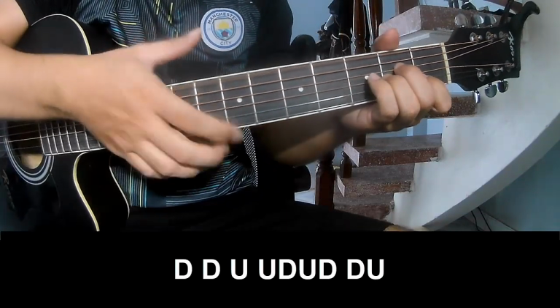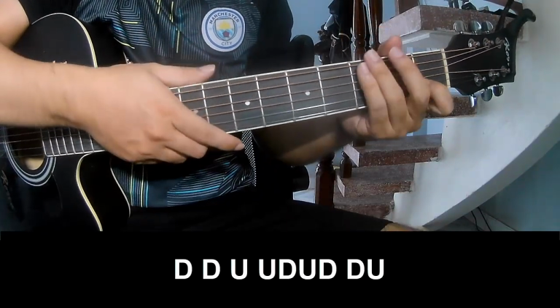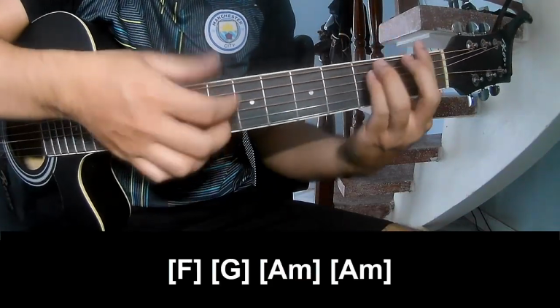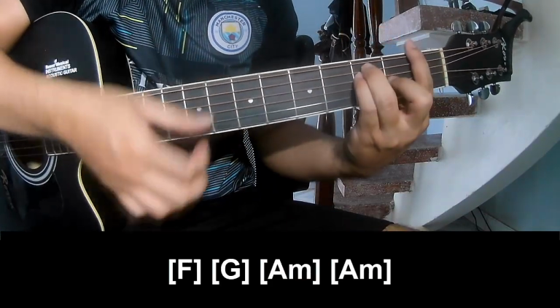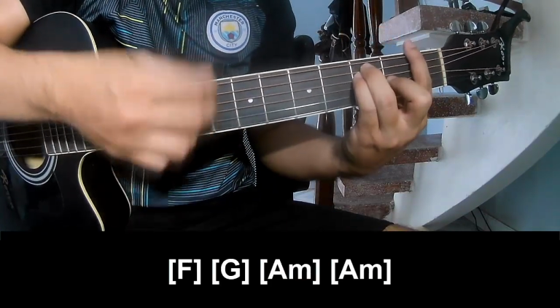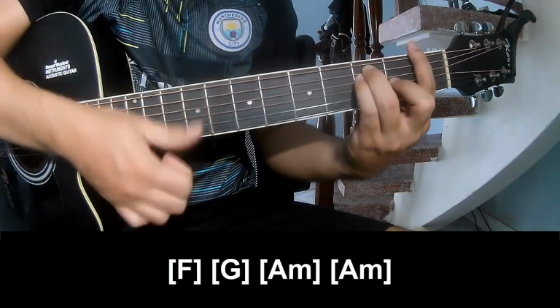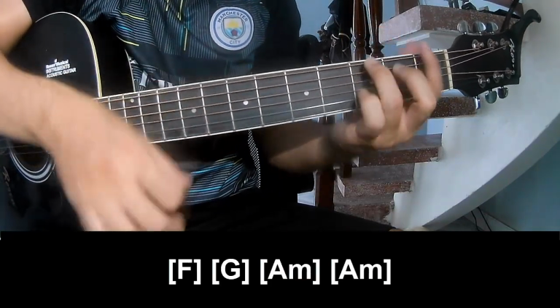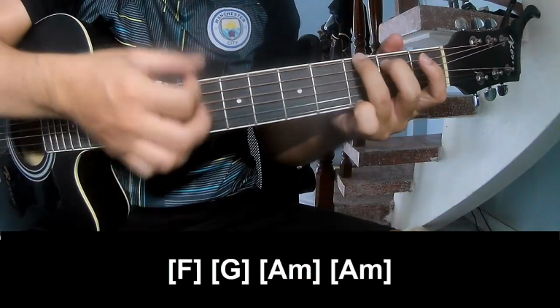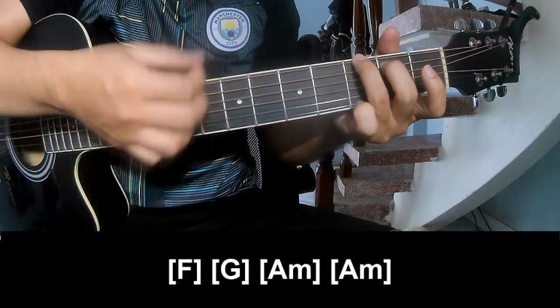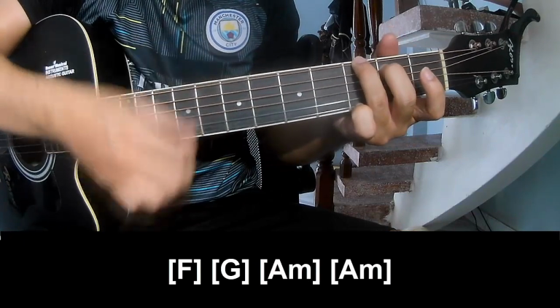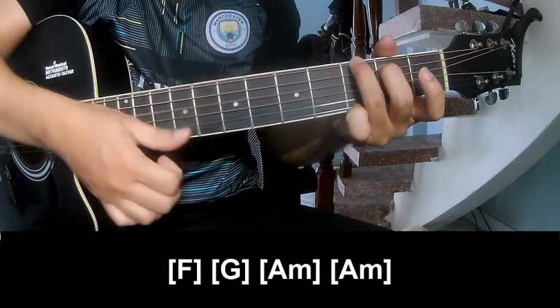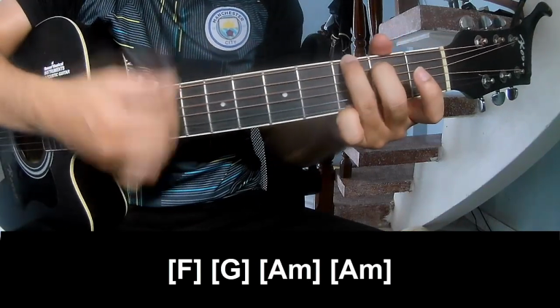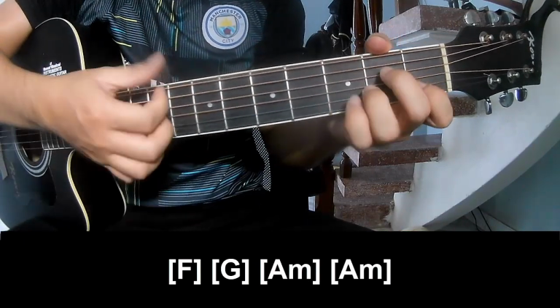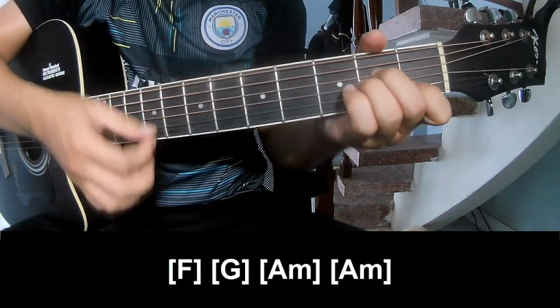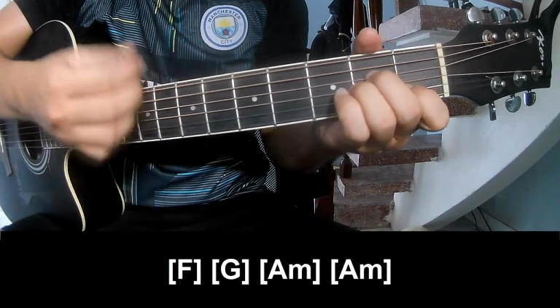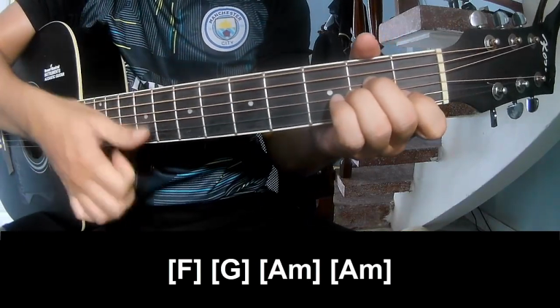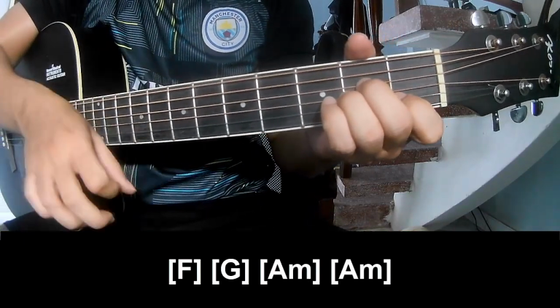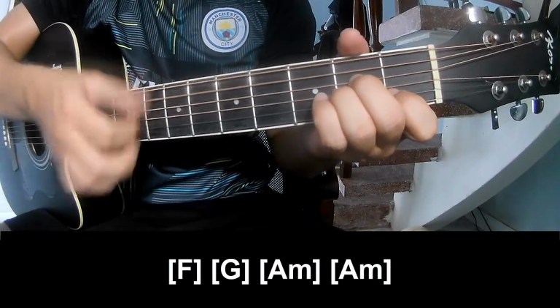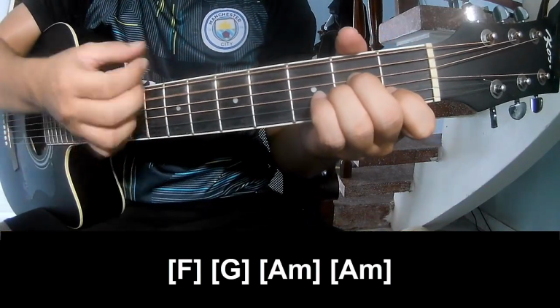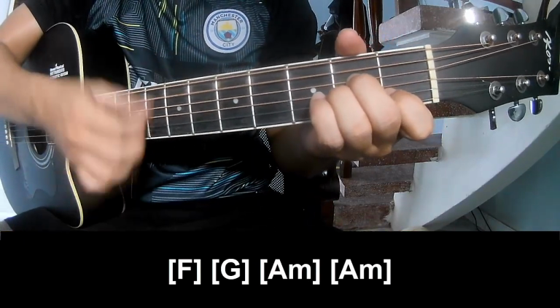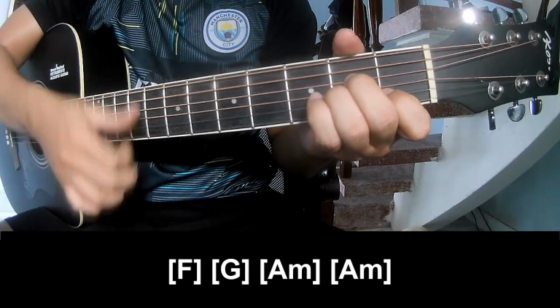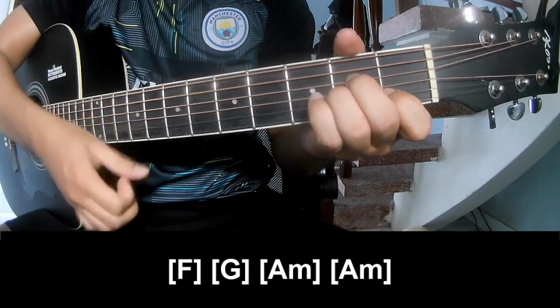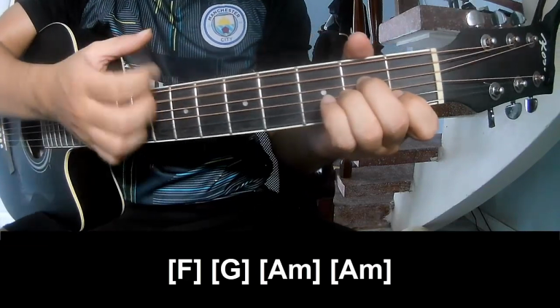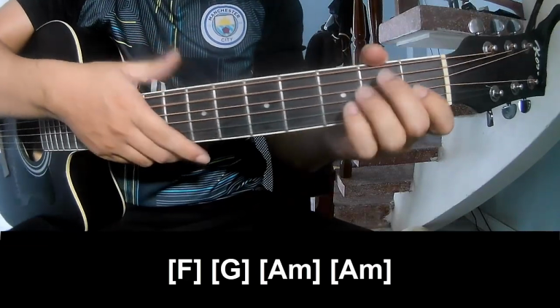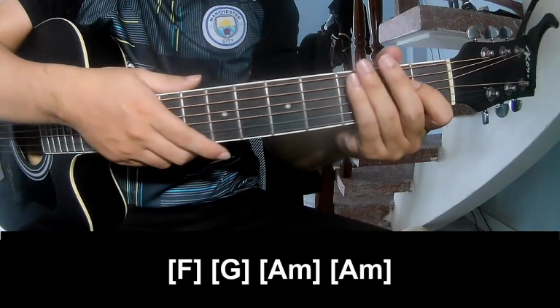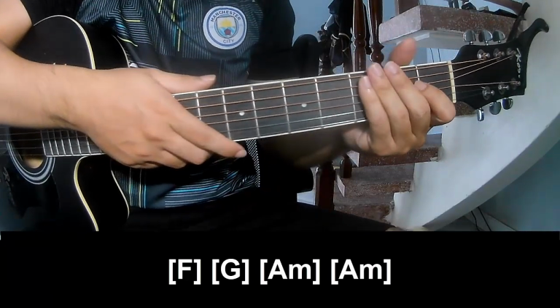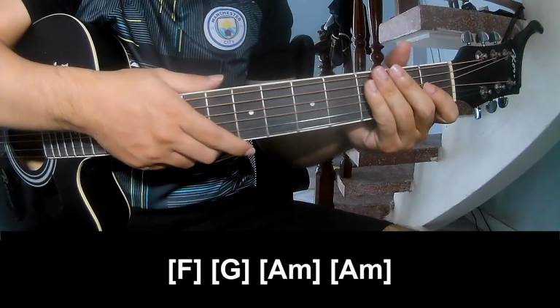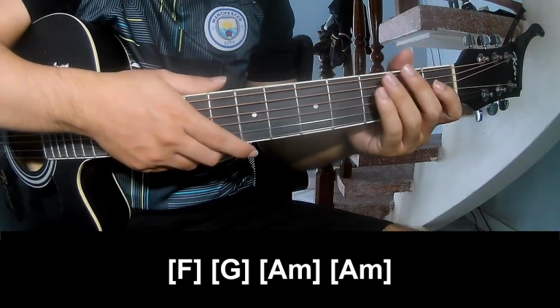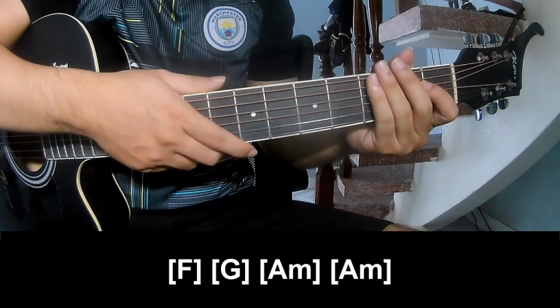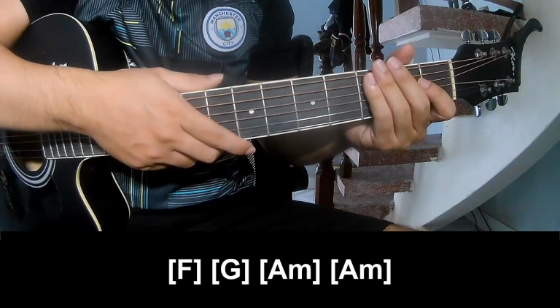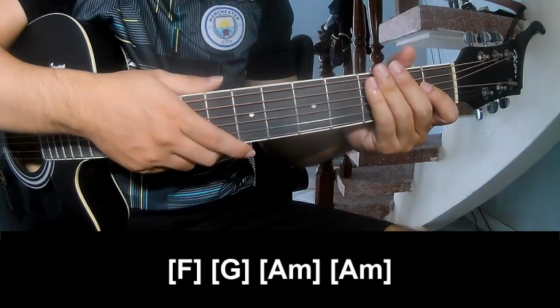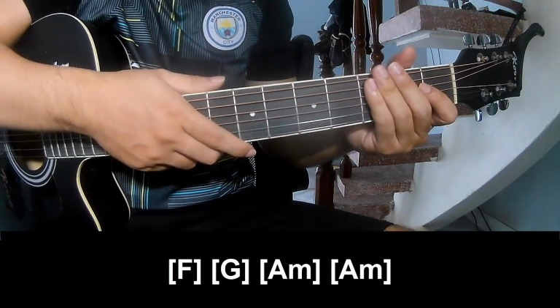Play F, G, A, and A. Hit the strumming the same way for the track. Thank you for watching and see you again. Bye-bye.